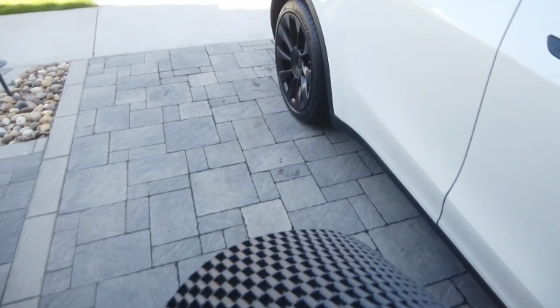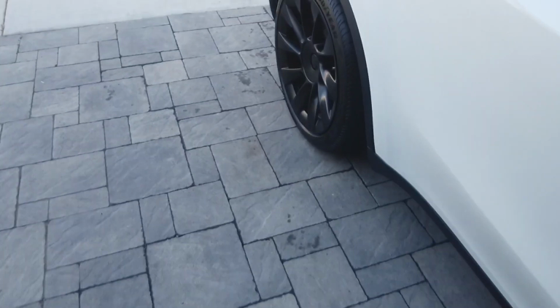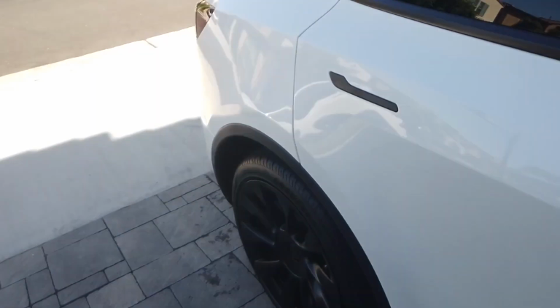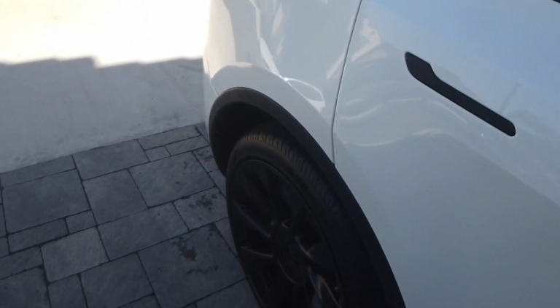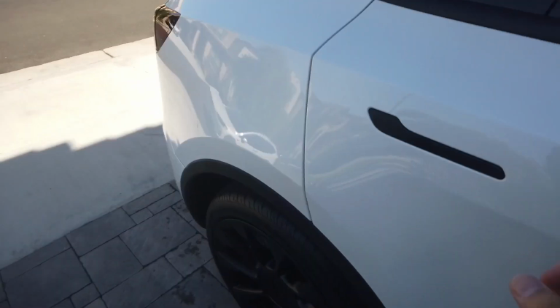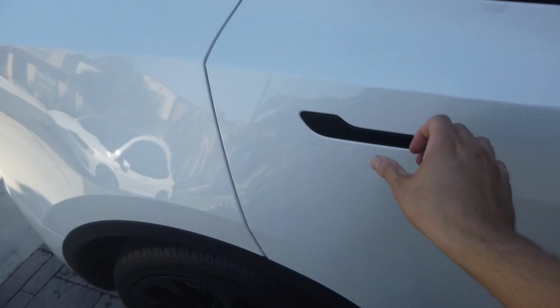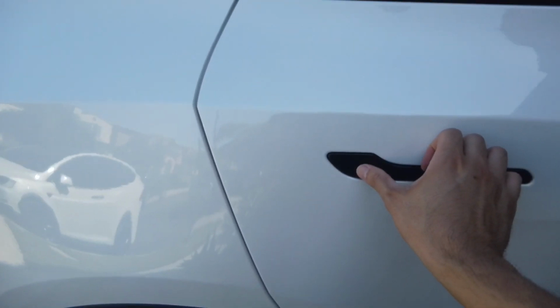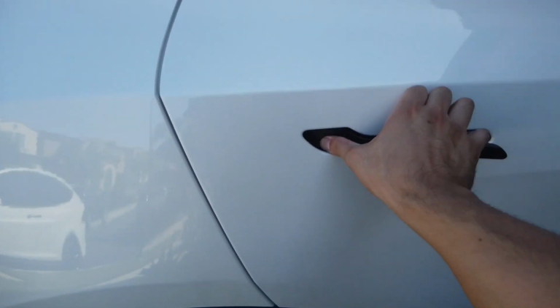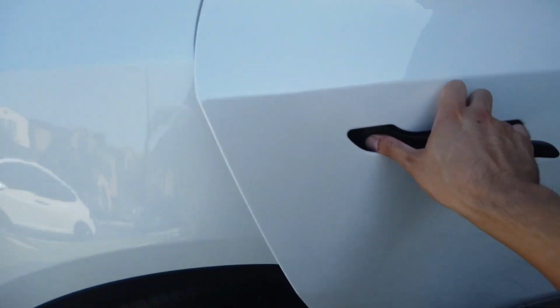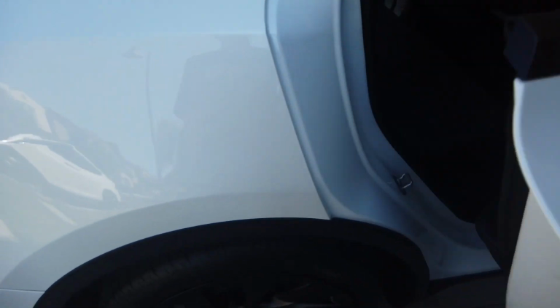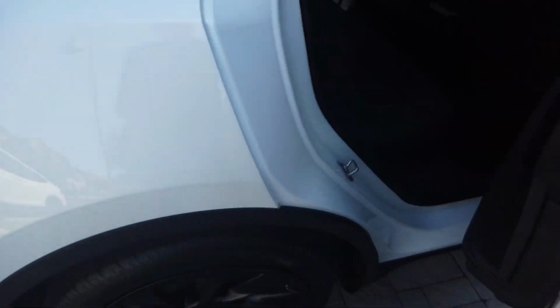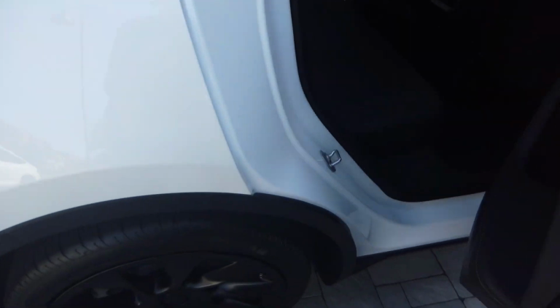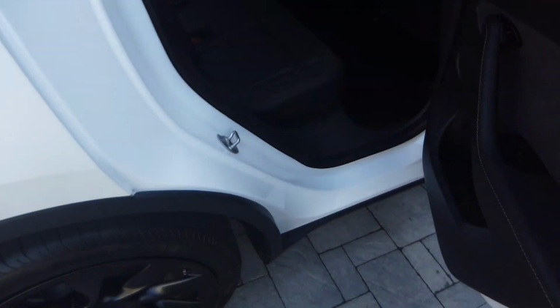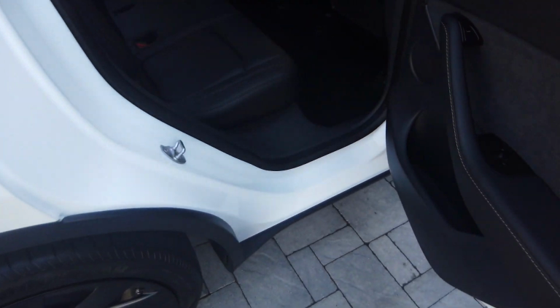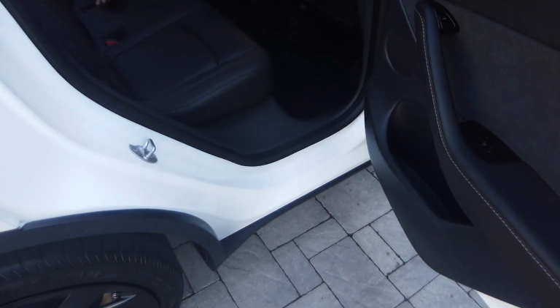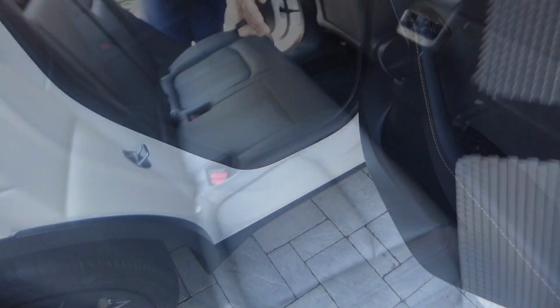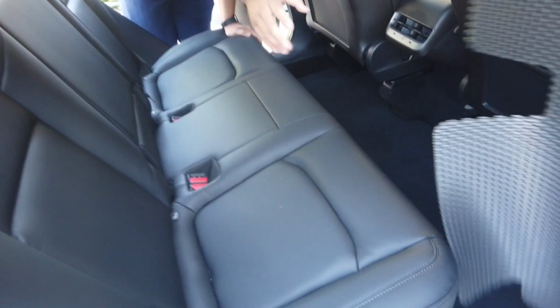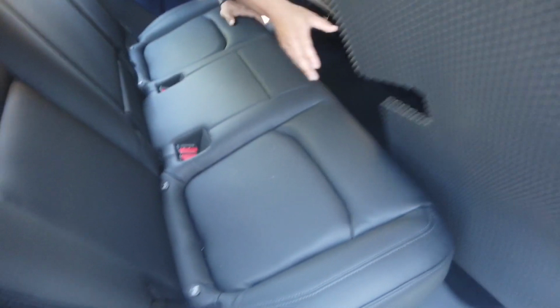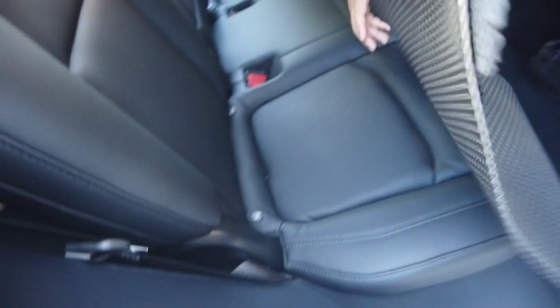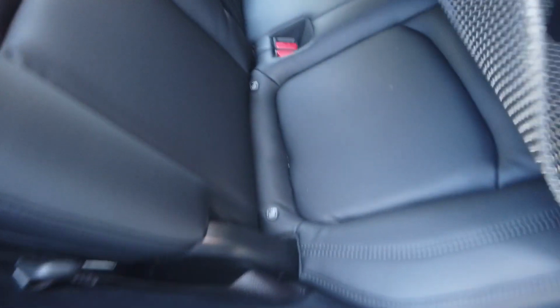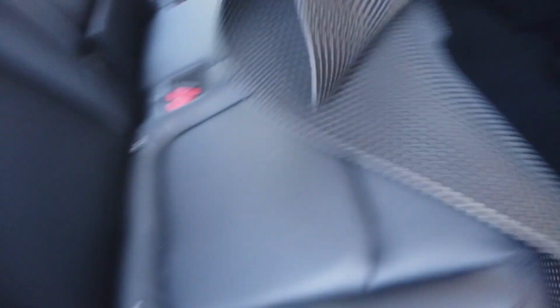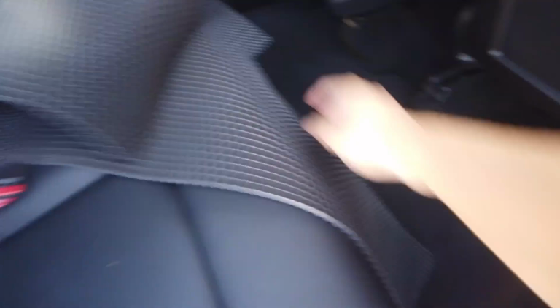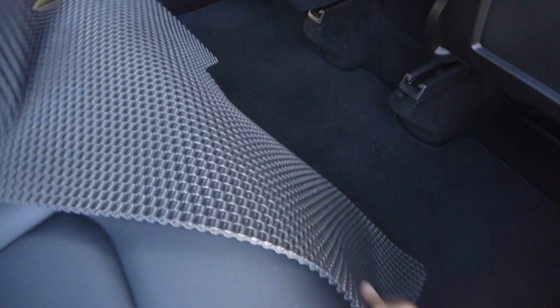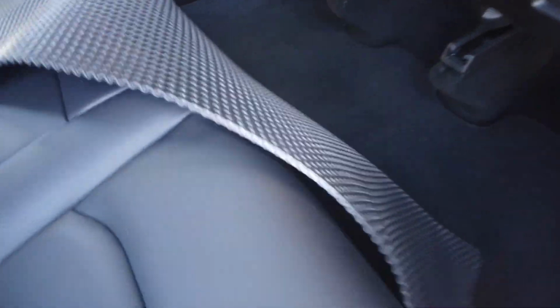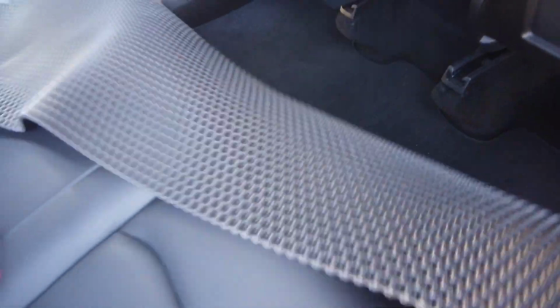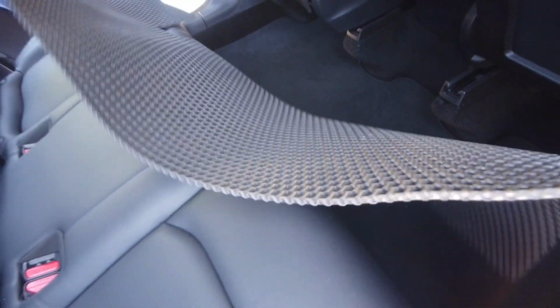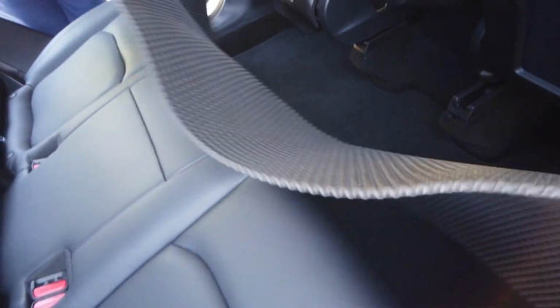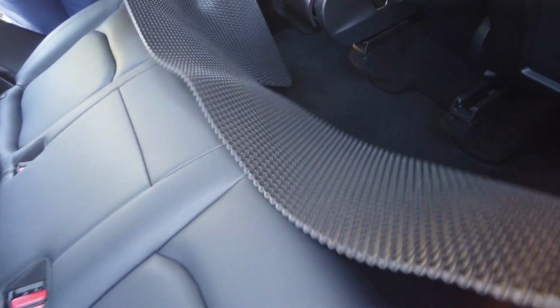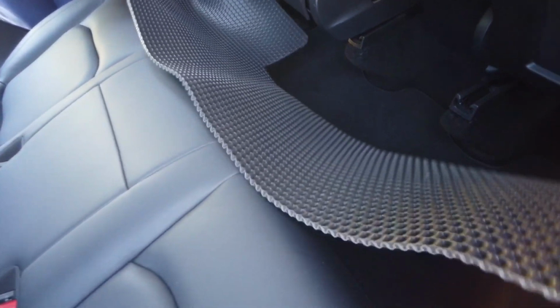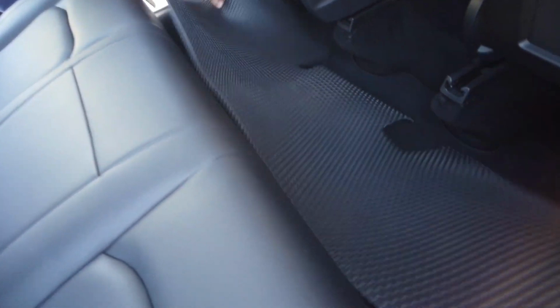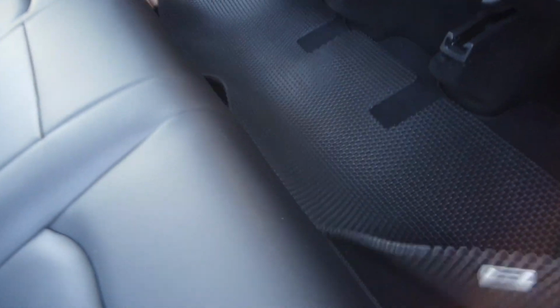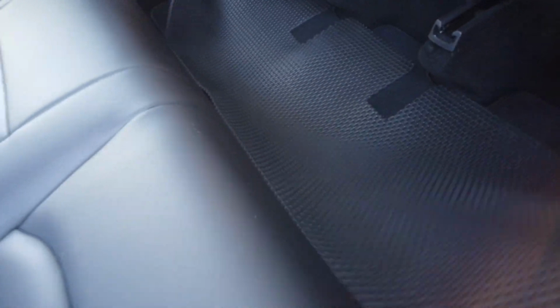Hey, what's up everyone? What's going on? I wanted to share with you a video about whether accessories such as floor mats from the Model 3 will fit in a Model Y. So in case you're selling a Model 3 for a Model Y, can you keep your accessories?